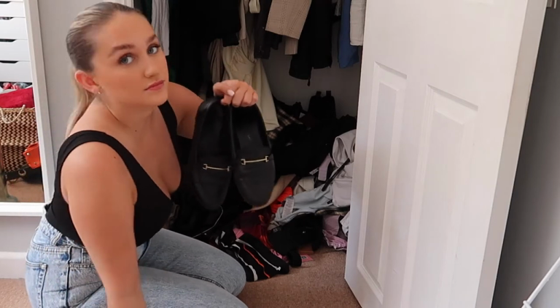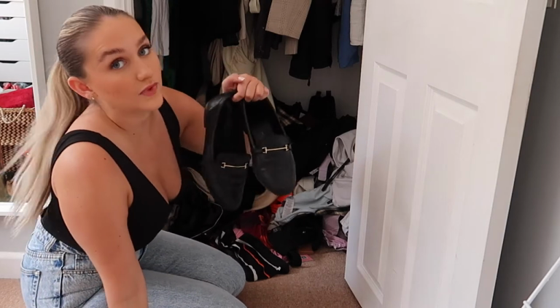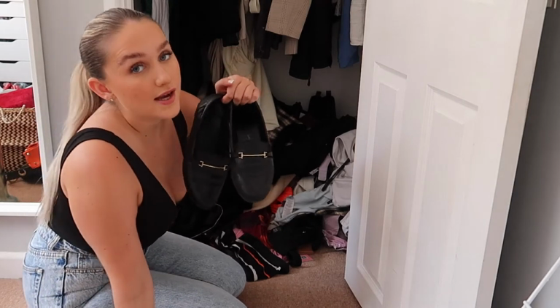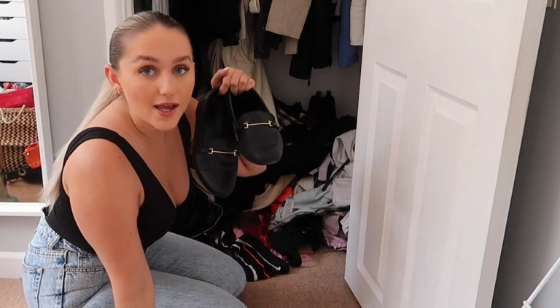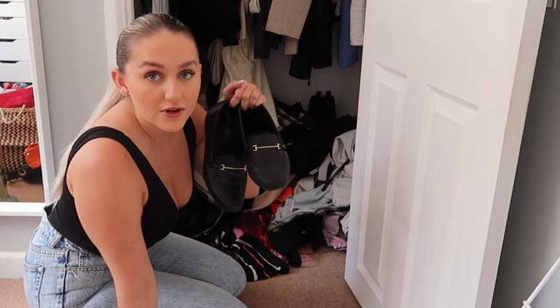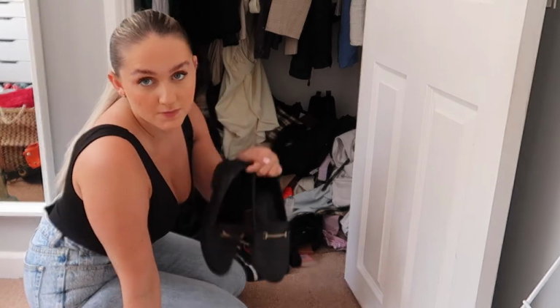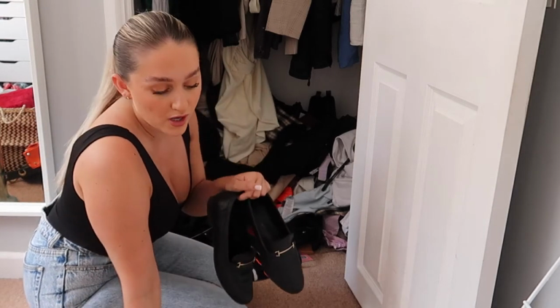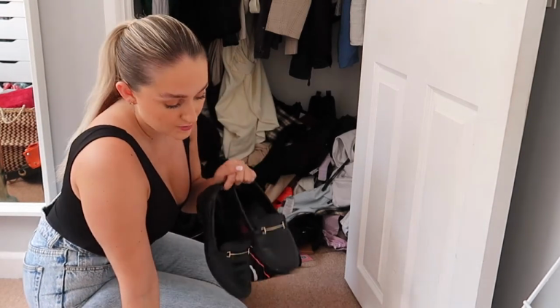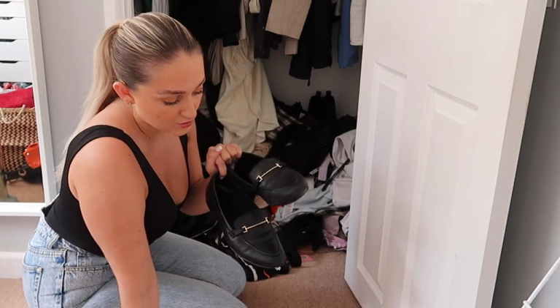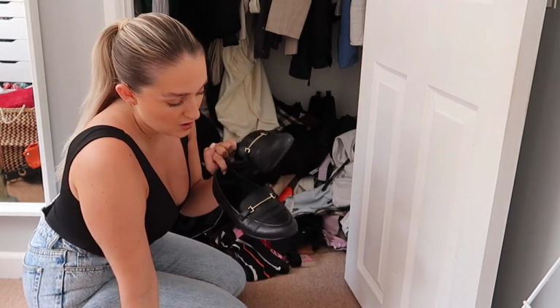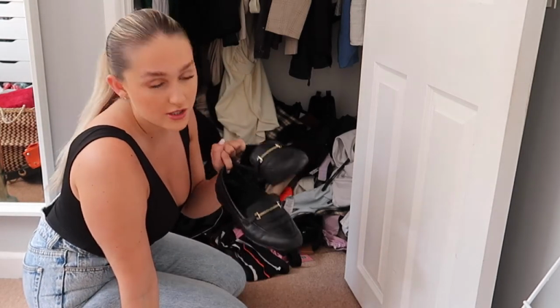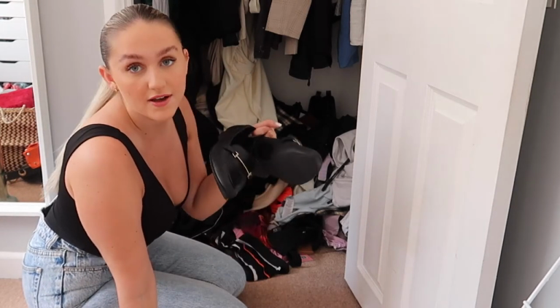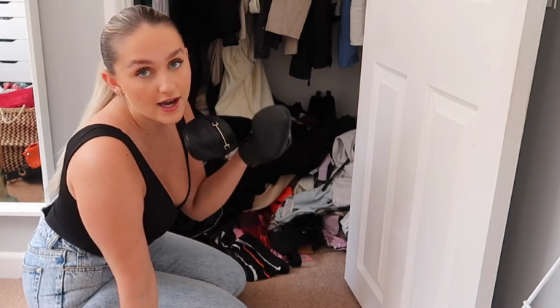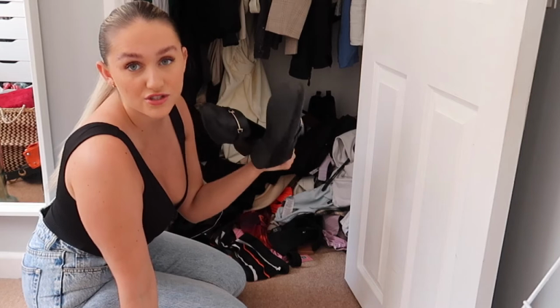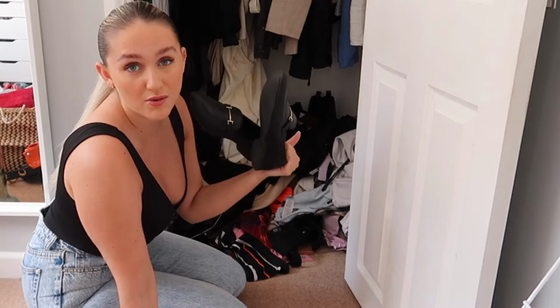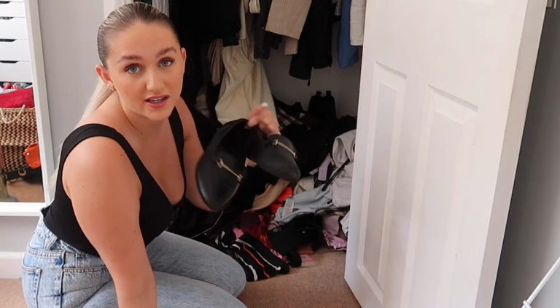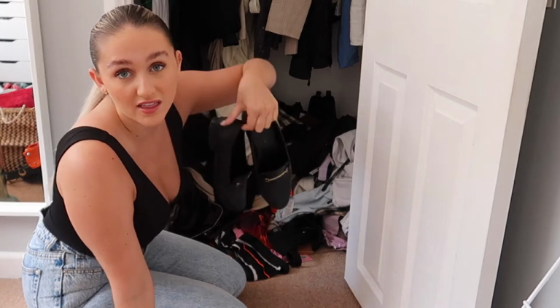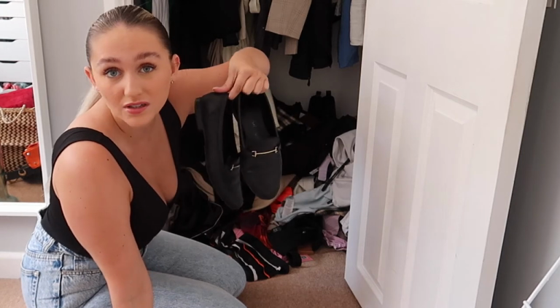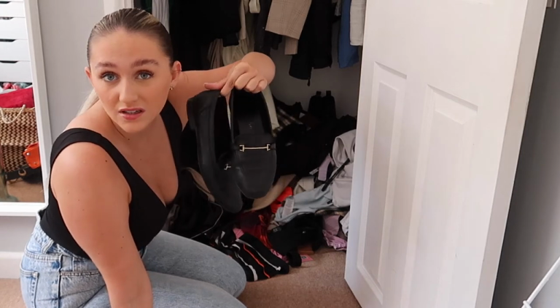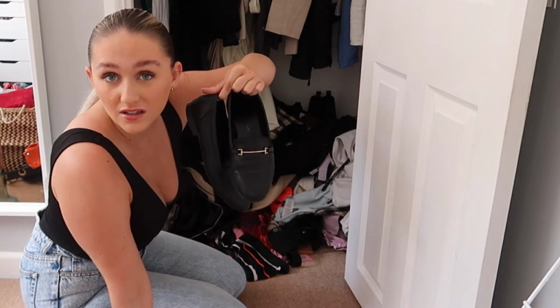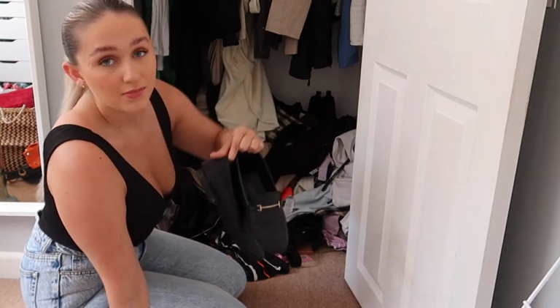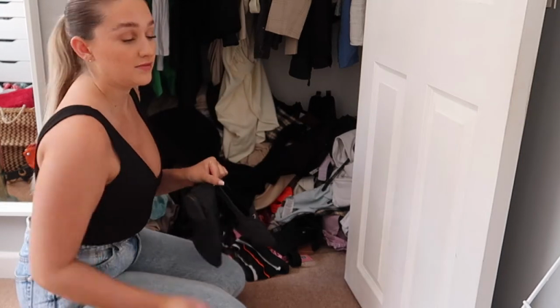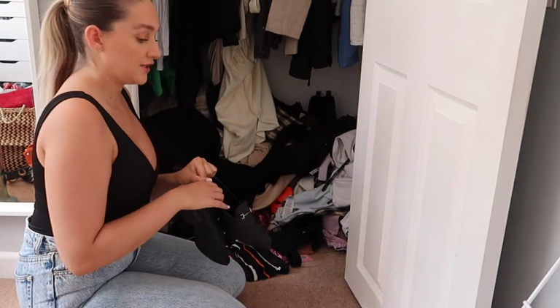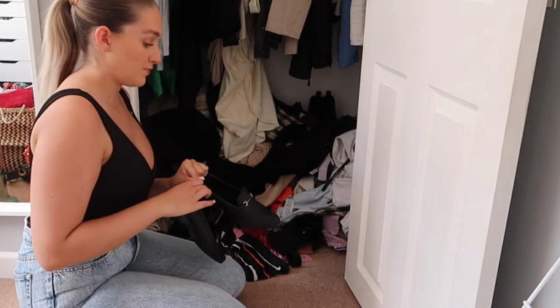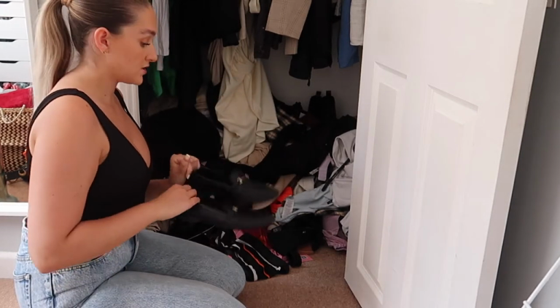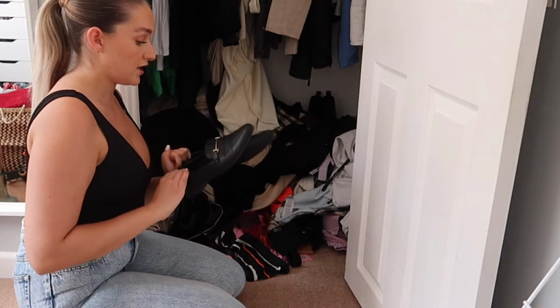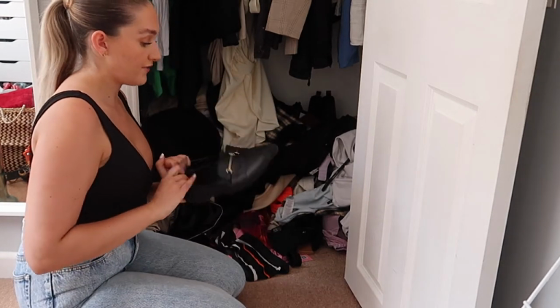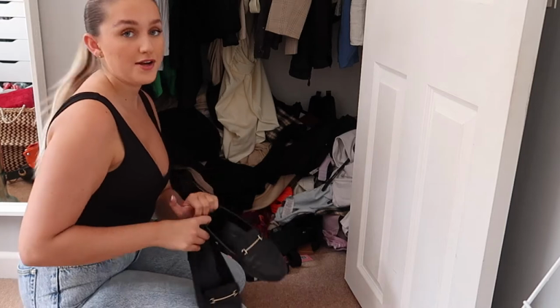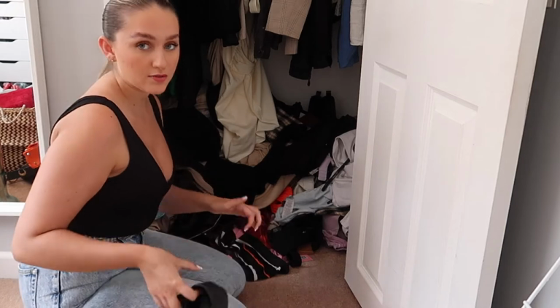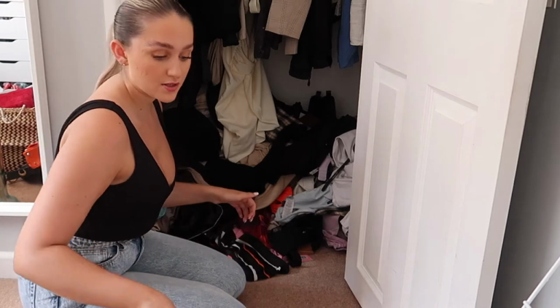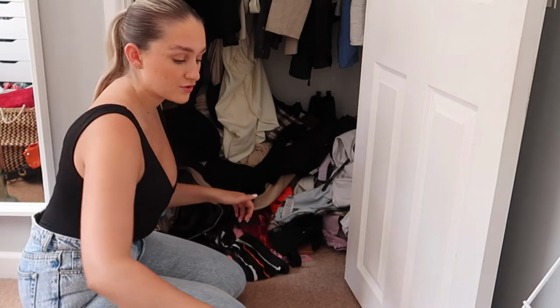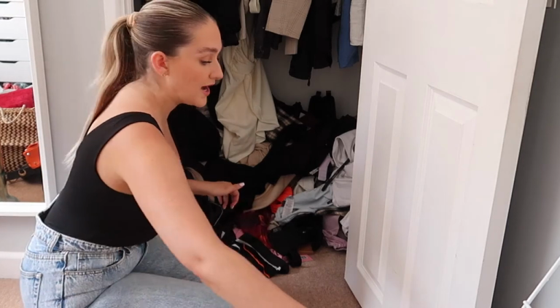I've then got all my shoes which I need to get out. Has anybody ever found a nice pair of work shoes? All the work shoes I've ever had are just so ugly — look at them. They do the job but they're just ugly. I just never find nice ones to wear.